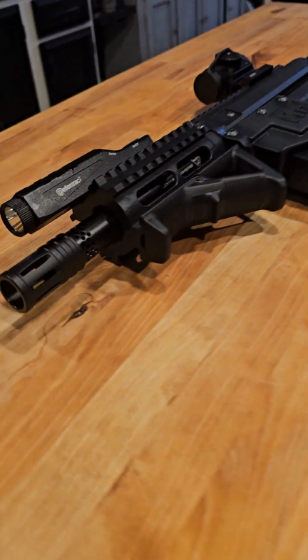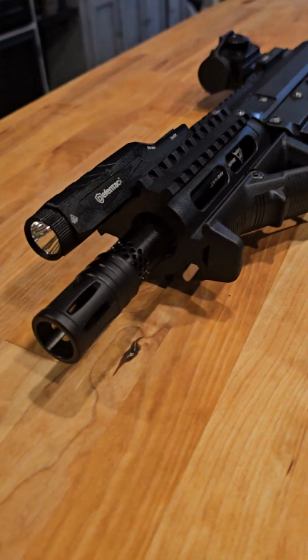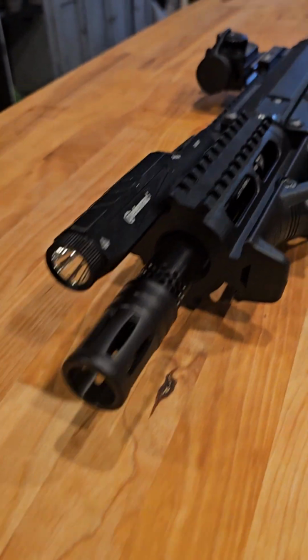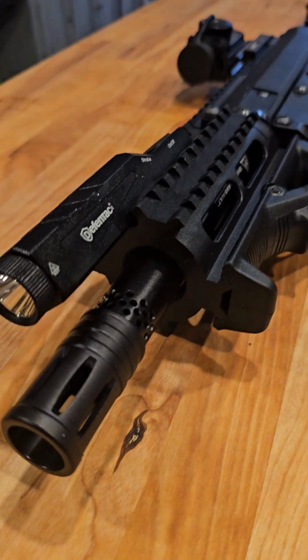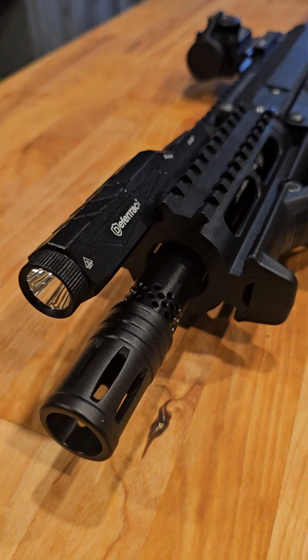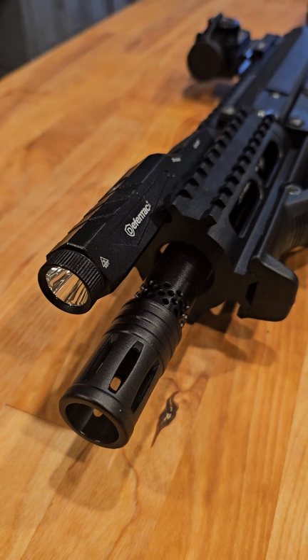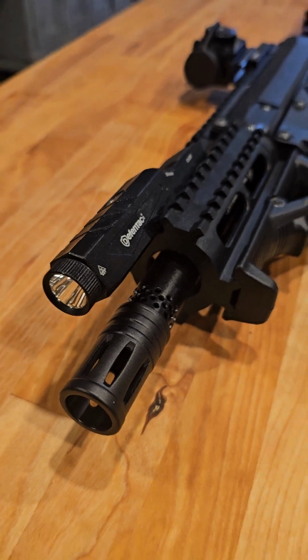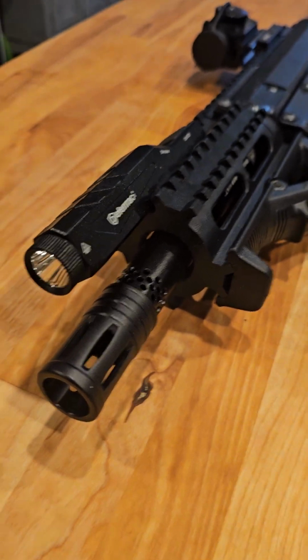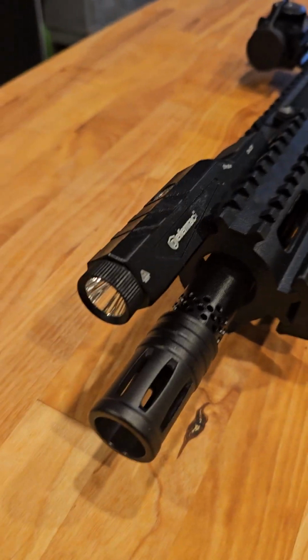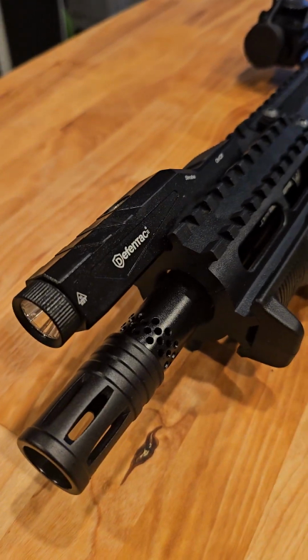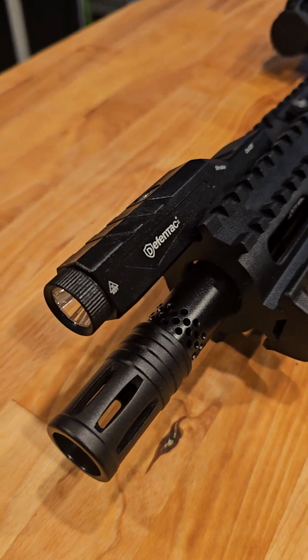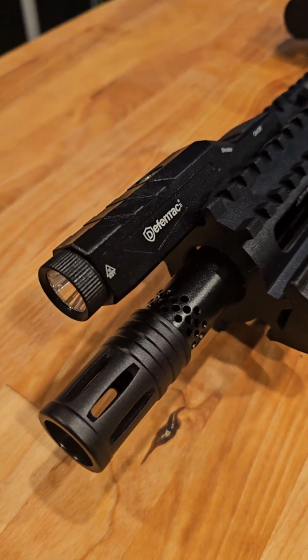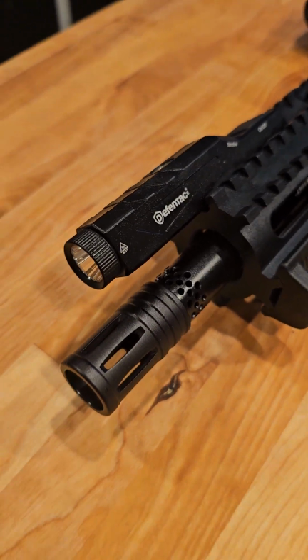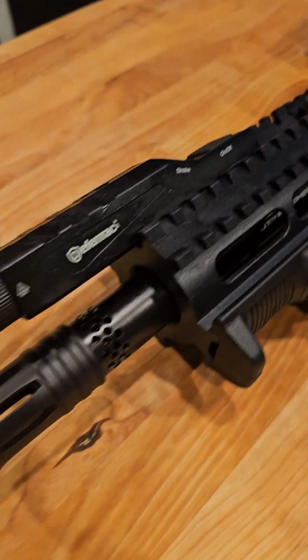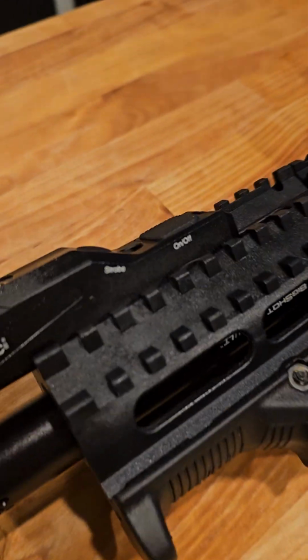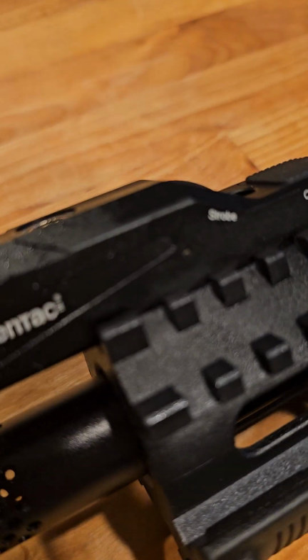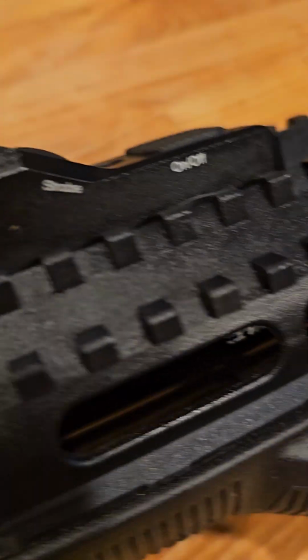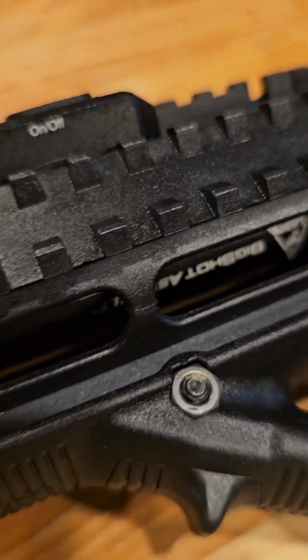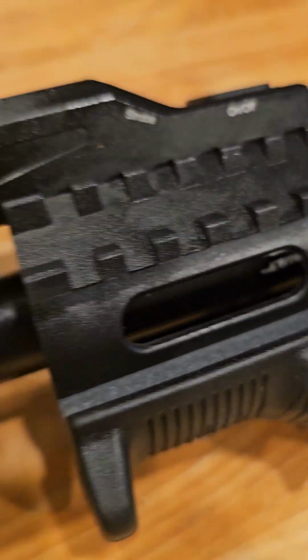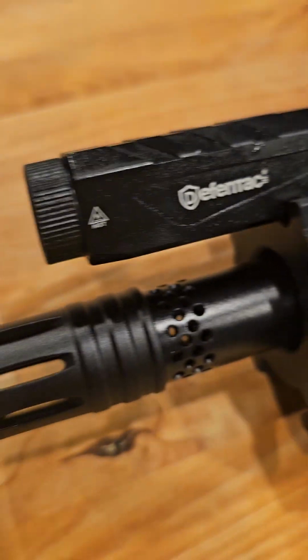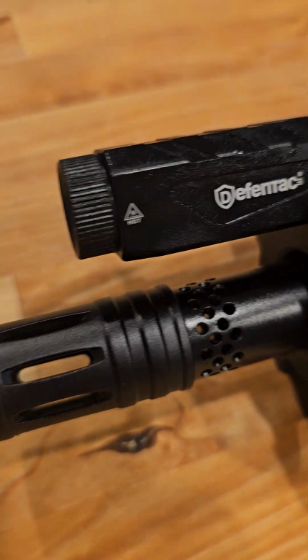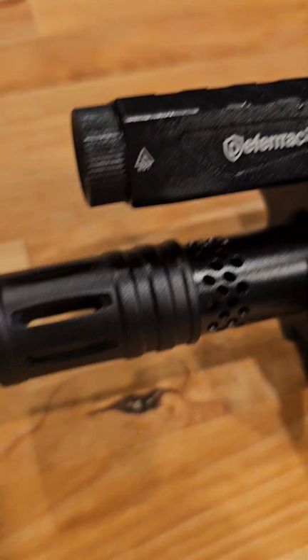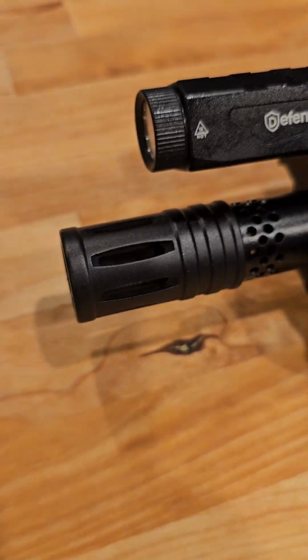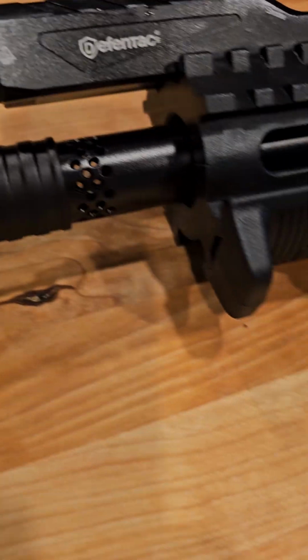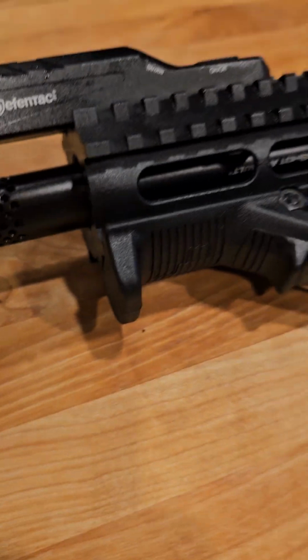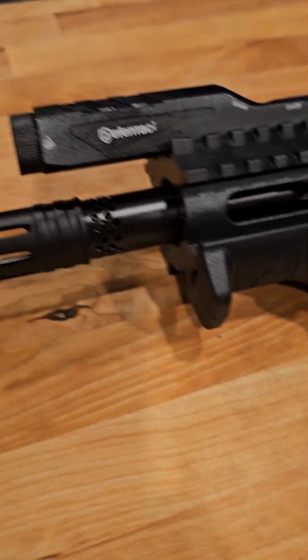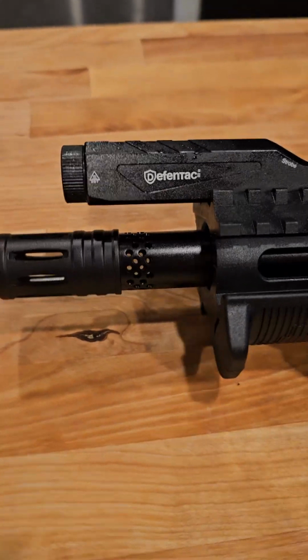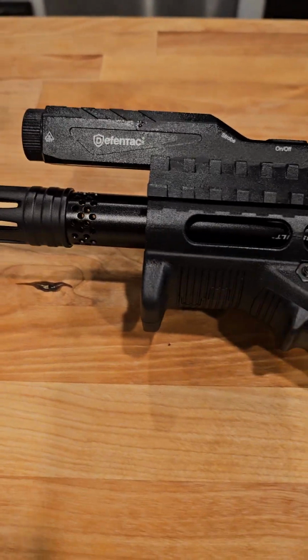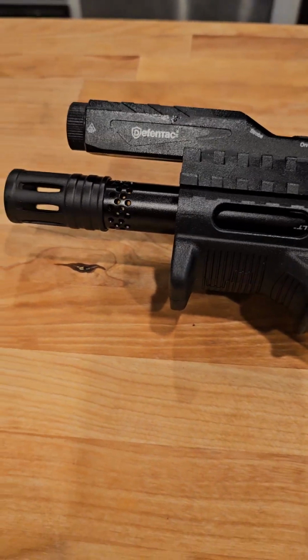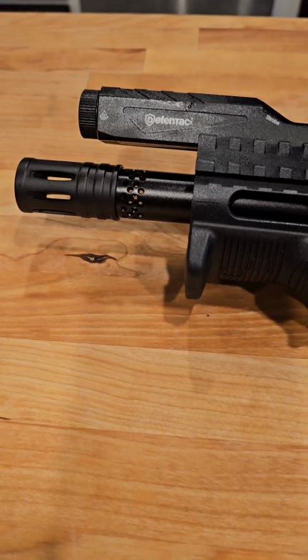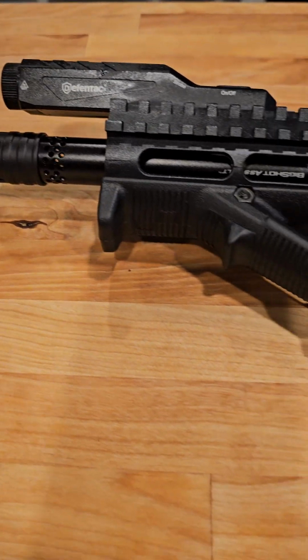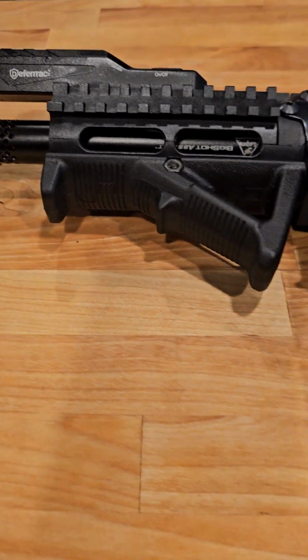We got the flush tactical light, which we love because it's flushed right to the rails — really nice, it doesn't stick way out. We do have other ones with different designs as well.